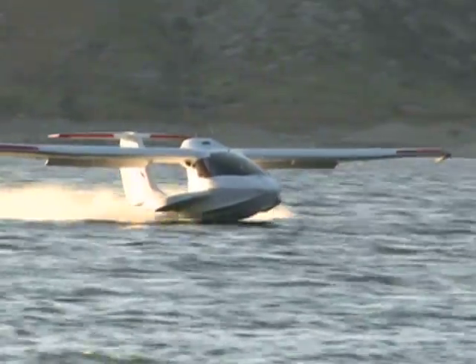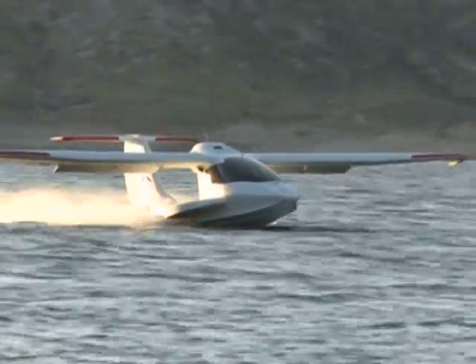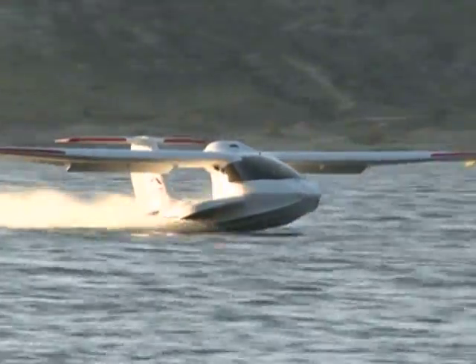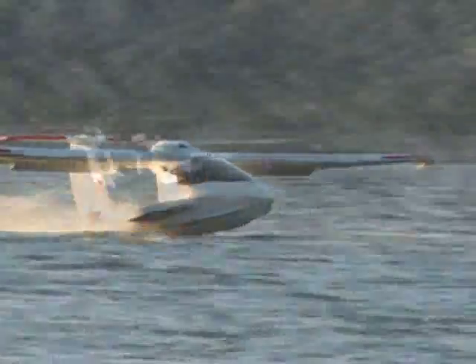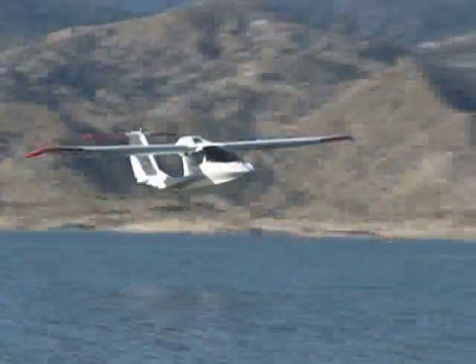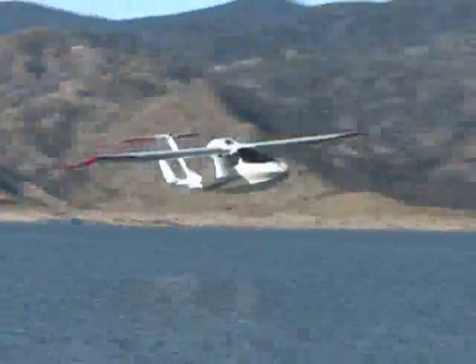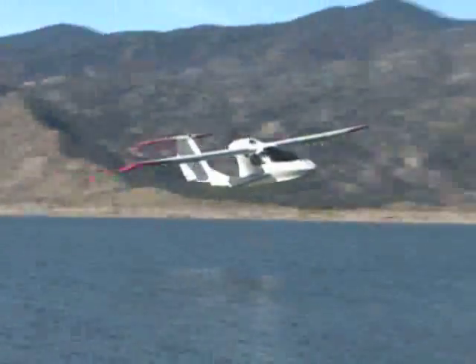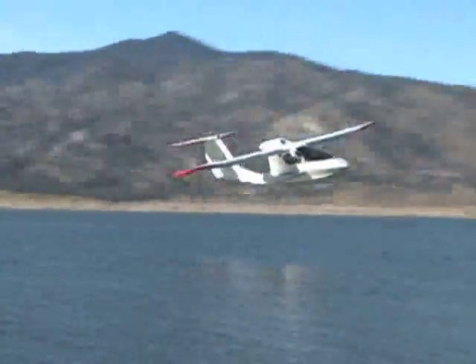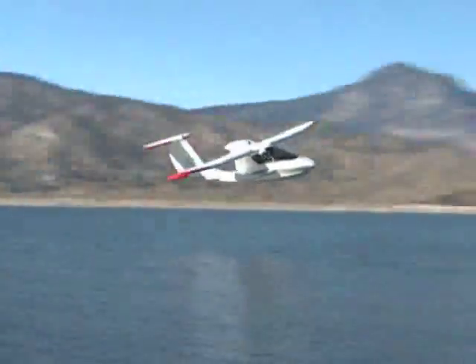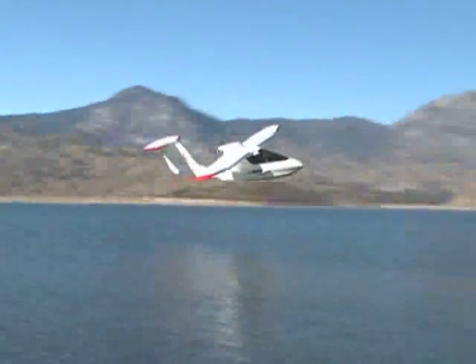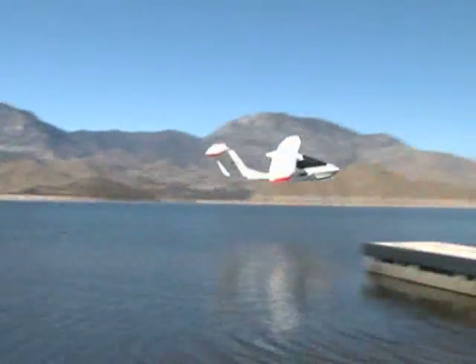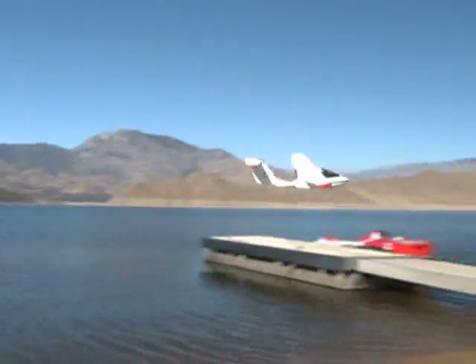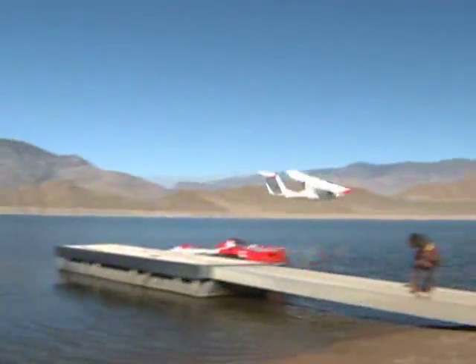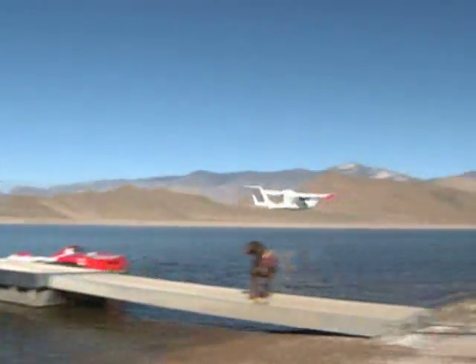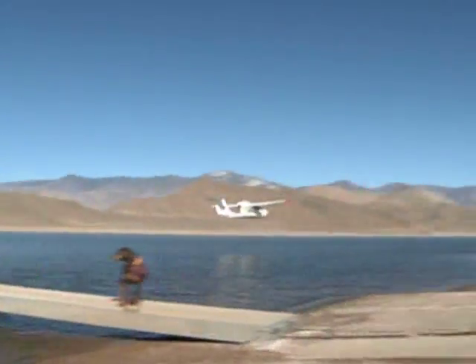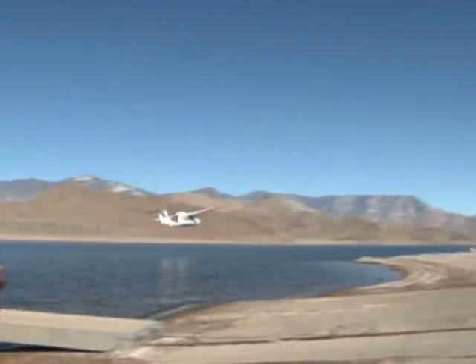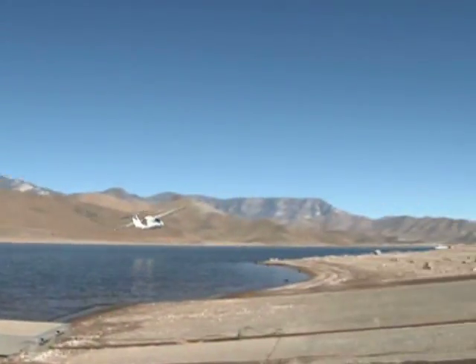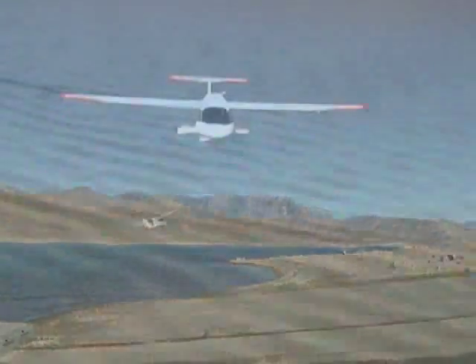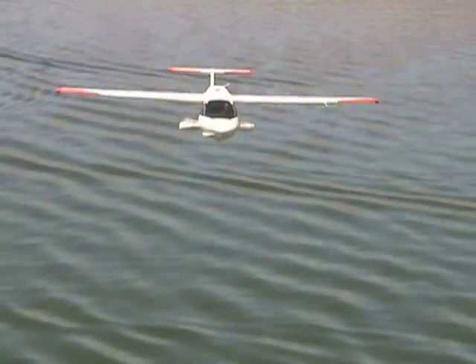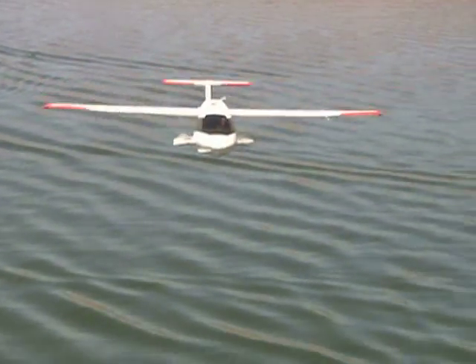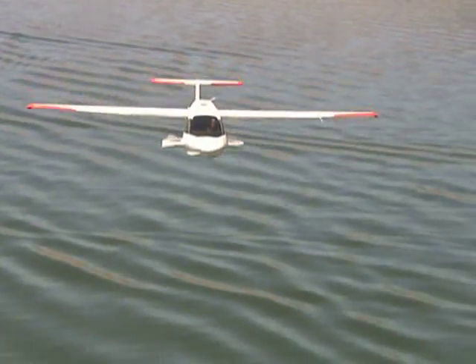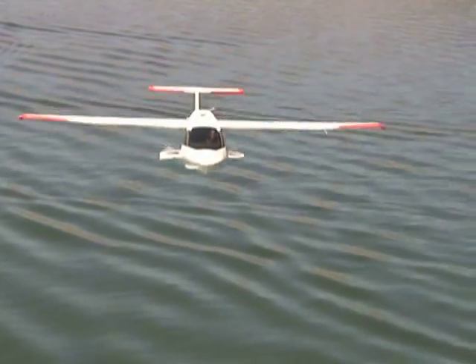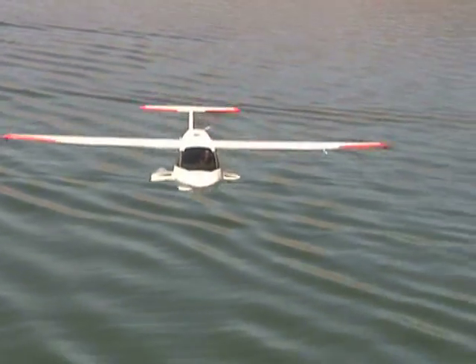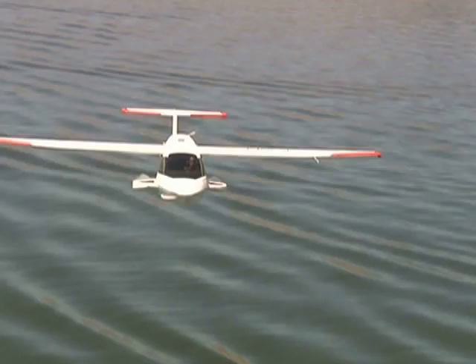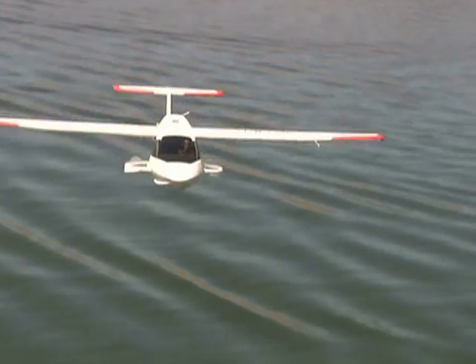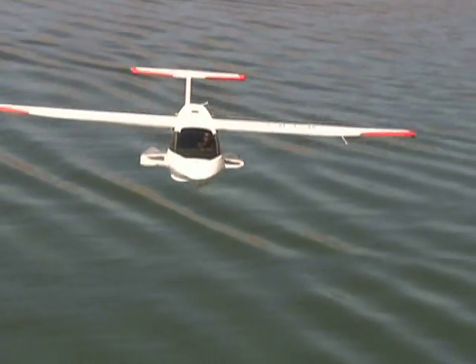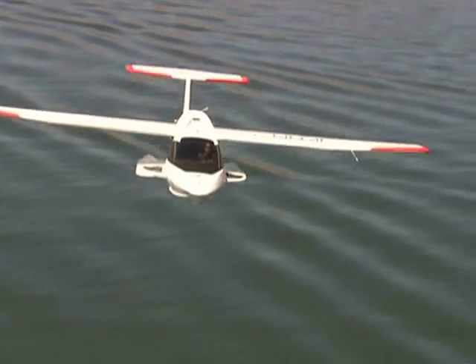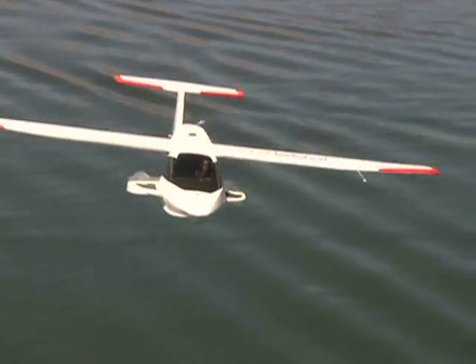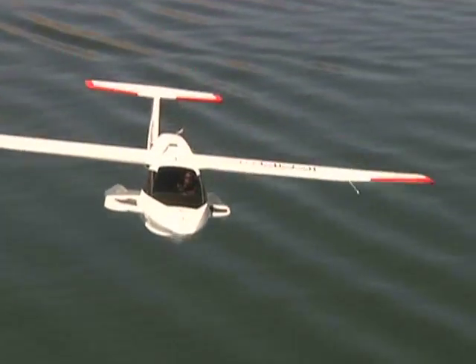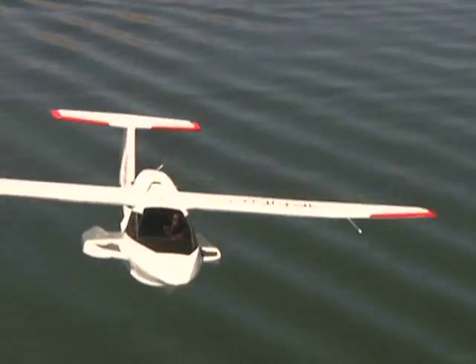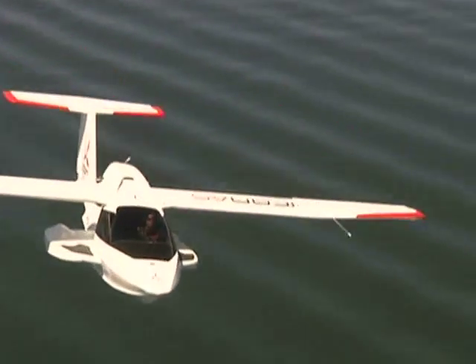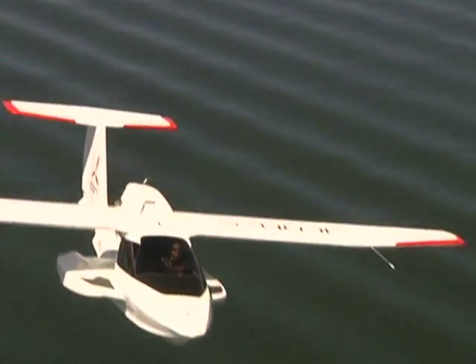Hawkins set out to build the A-5 after the FAA changed the rules by establishing the sport pilot license and the LSA, a new category of plane. Now, more people can earn their wings.